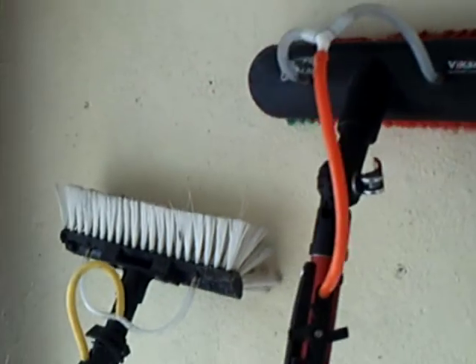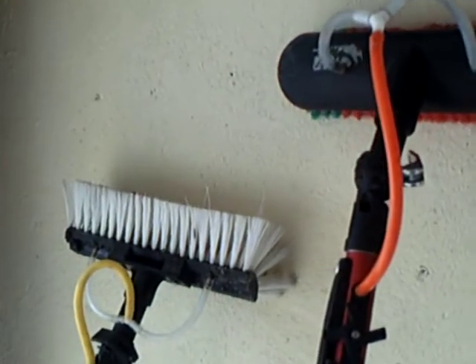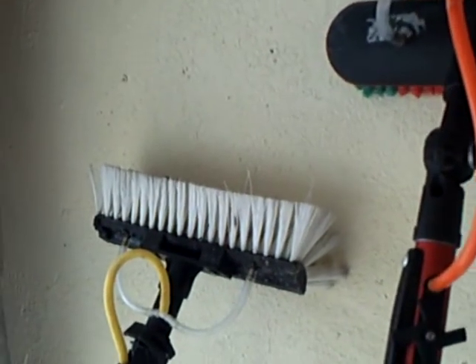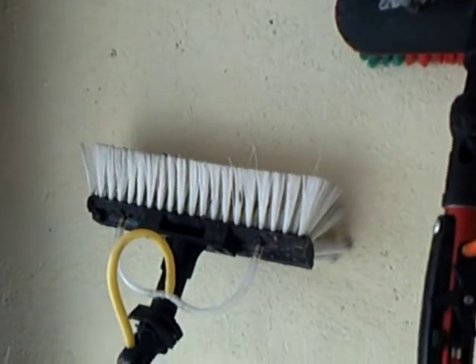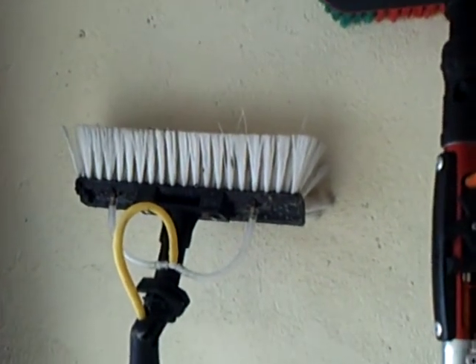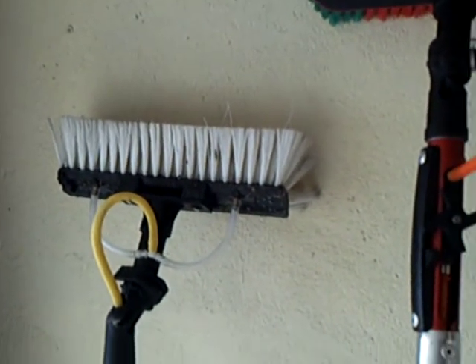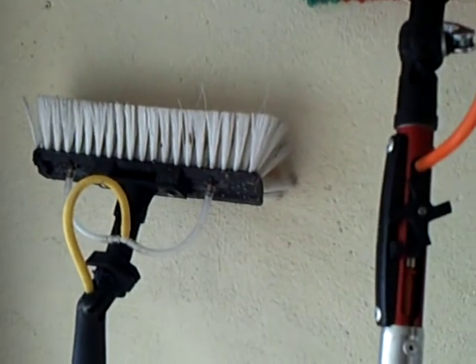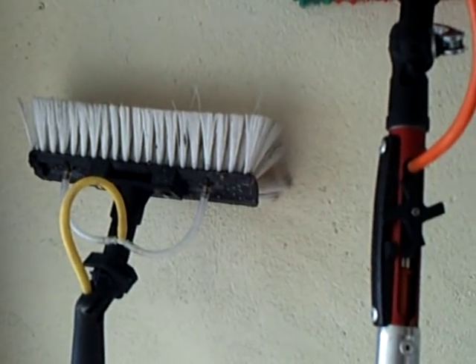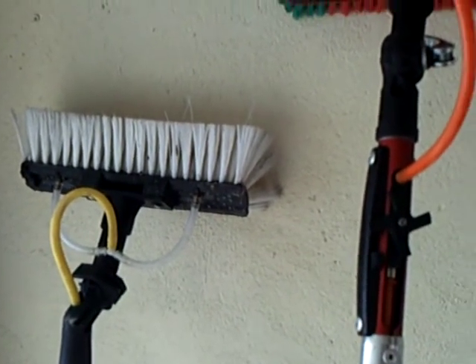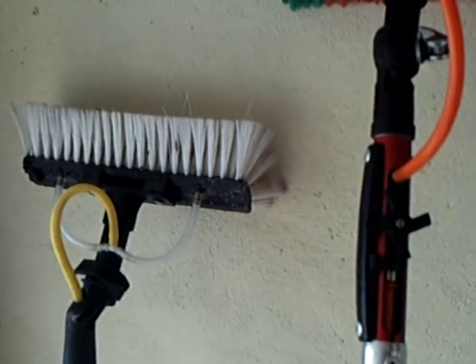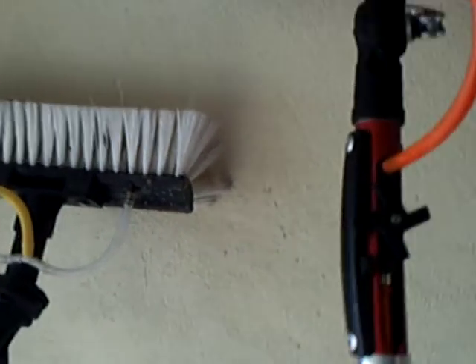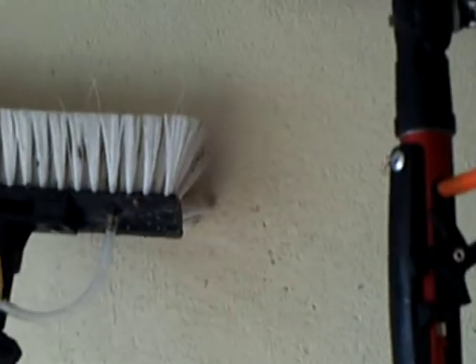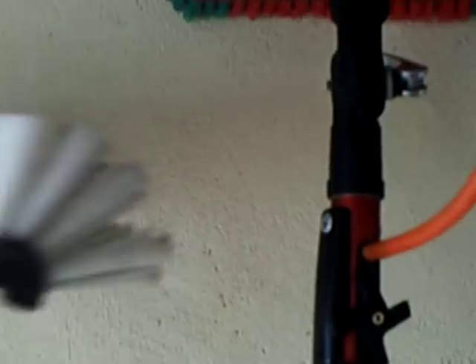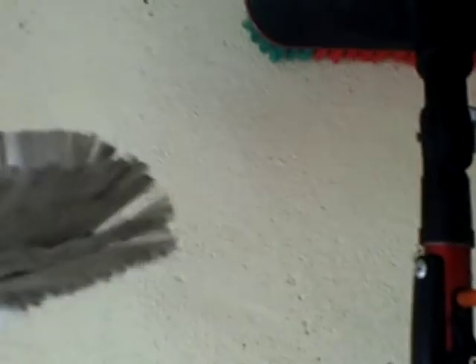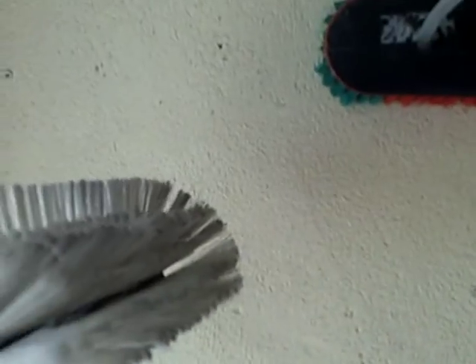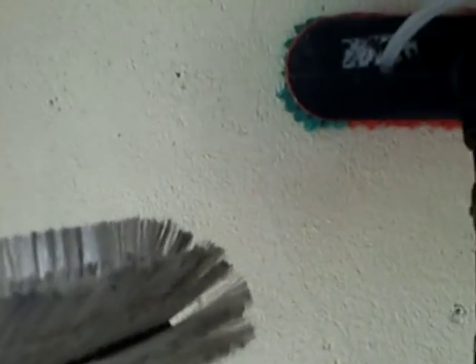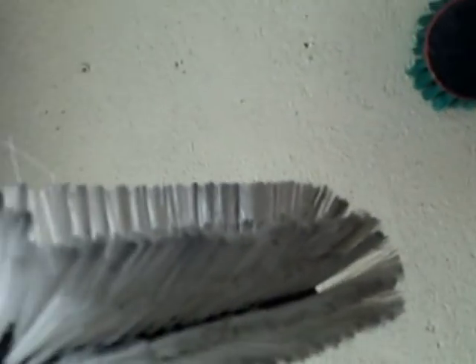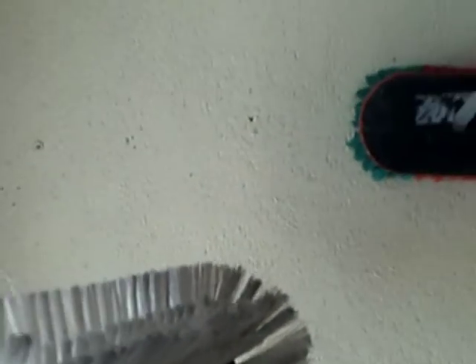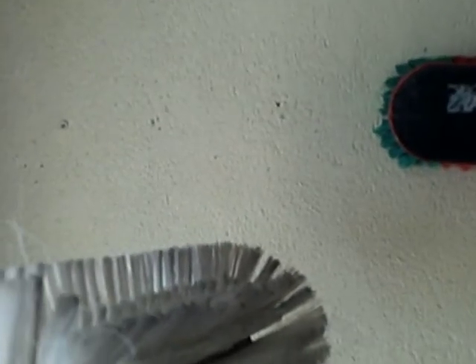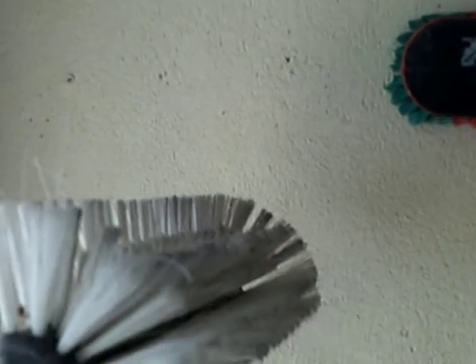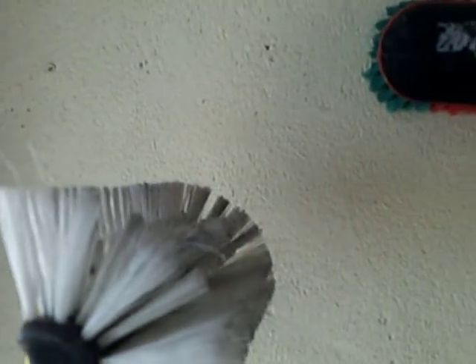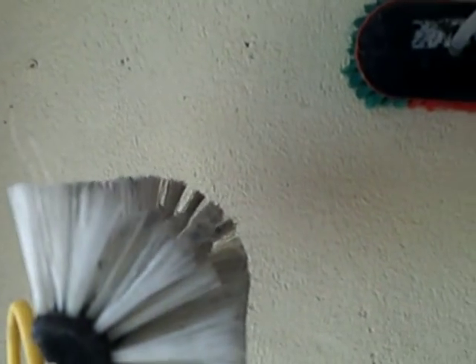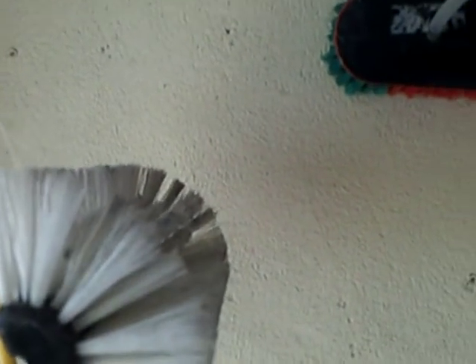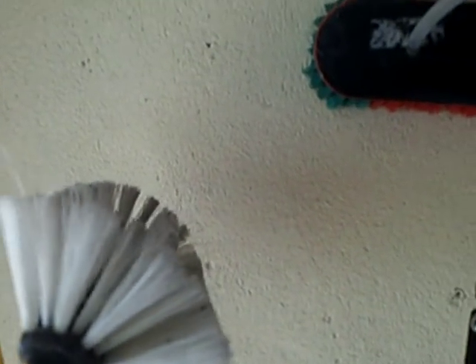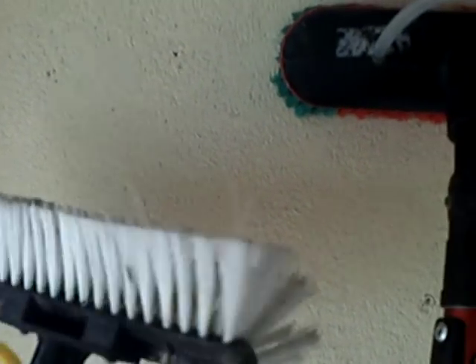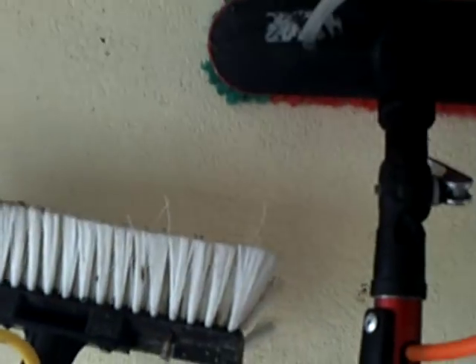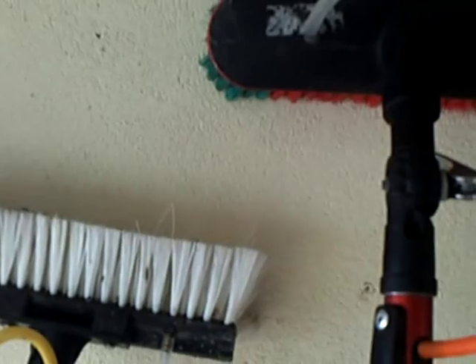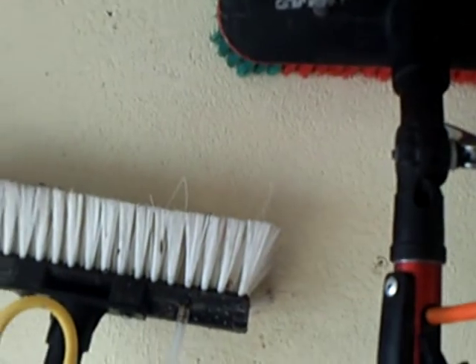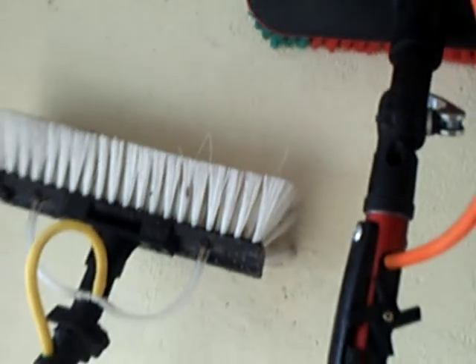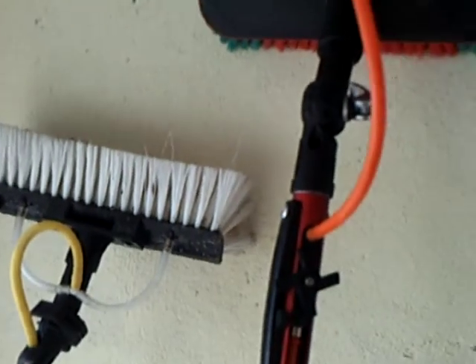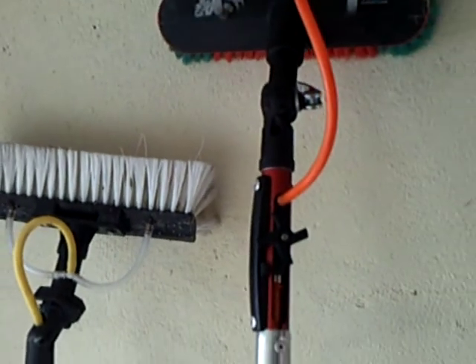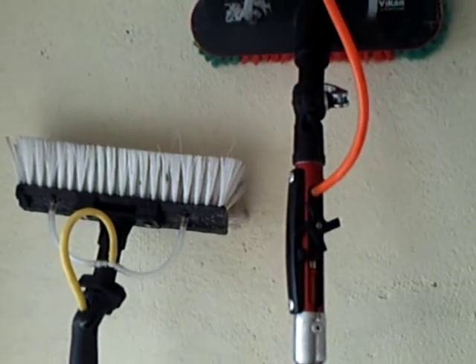I've got an old seal brush there as well — it's pretty had it, but I use that for fascias and gutters. Again, a great one to do.